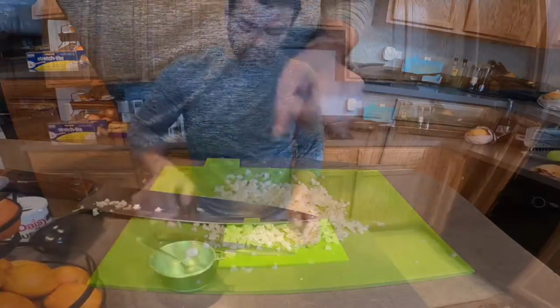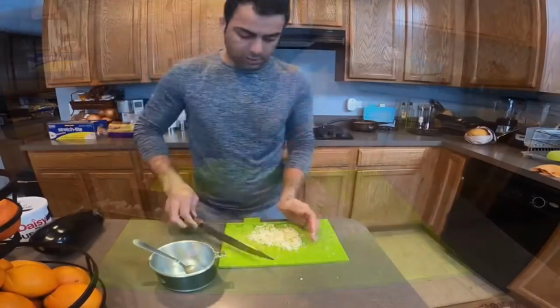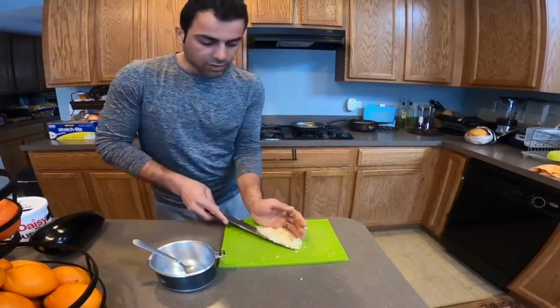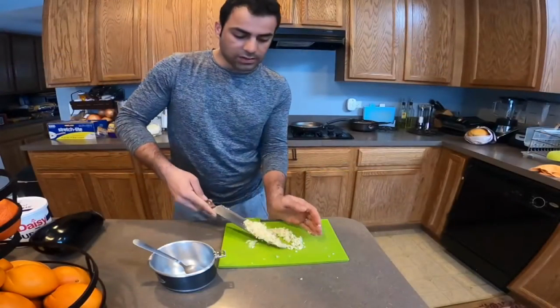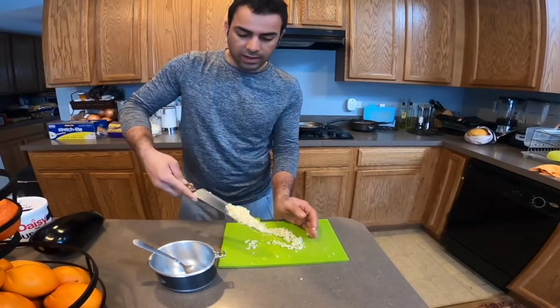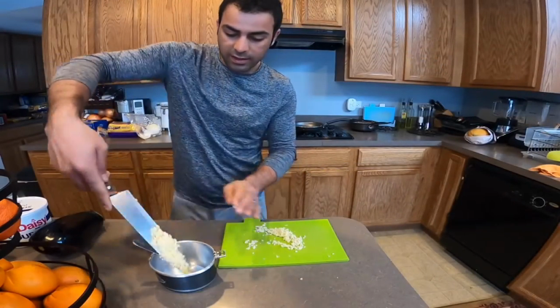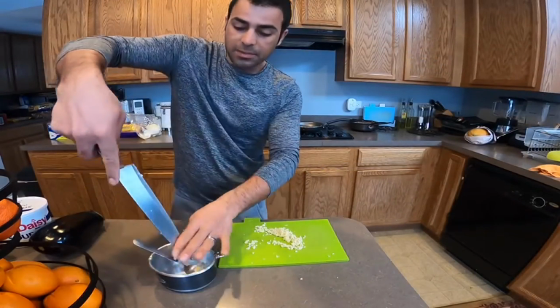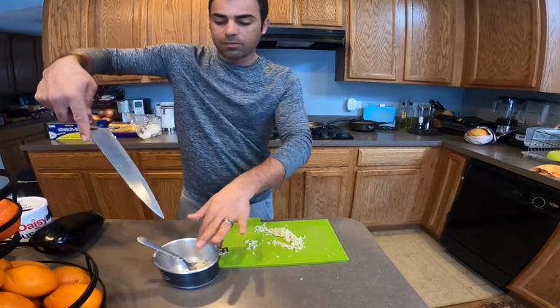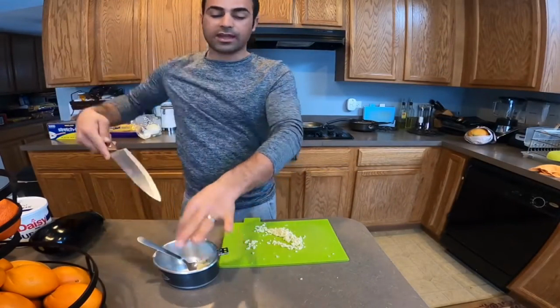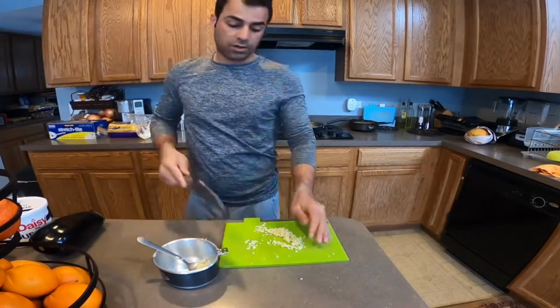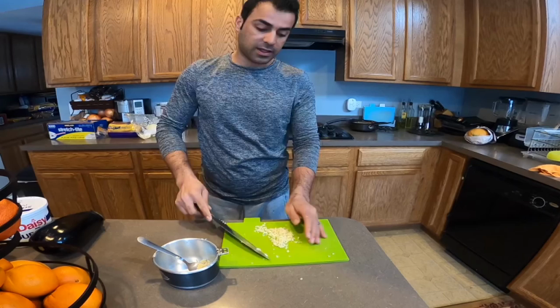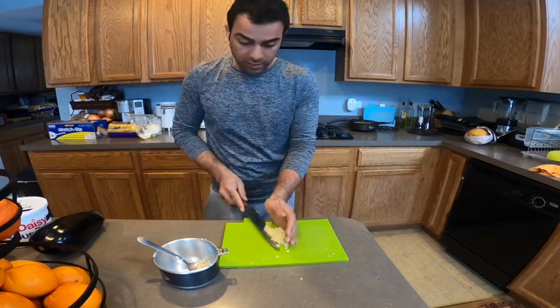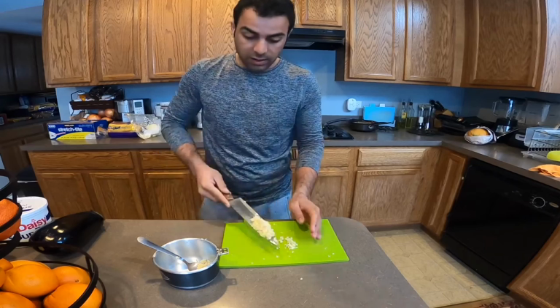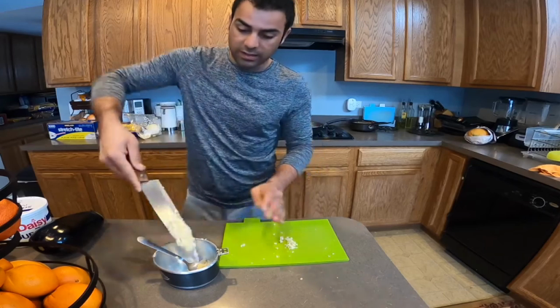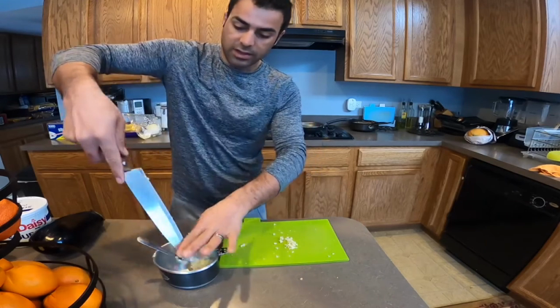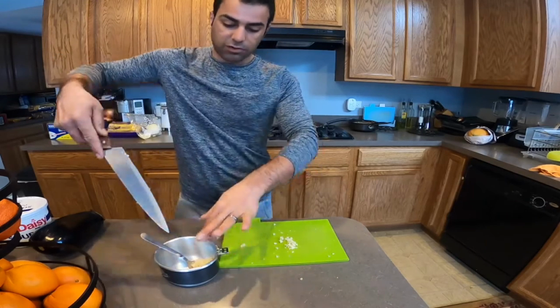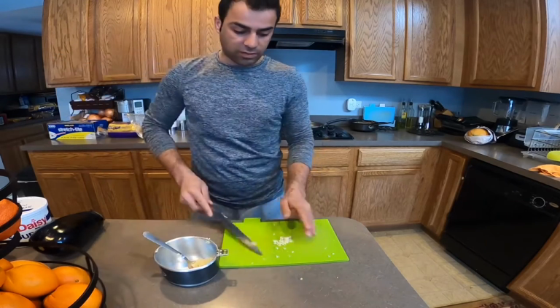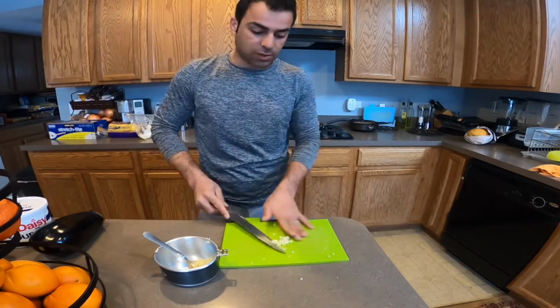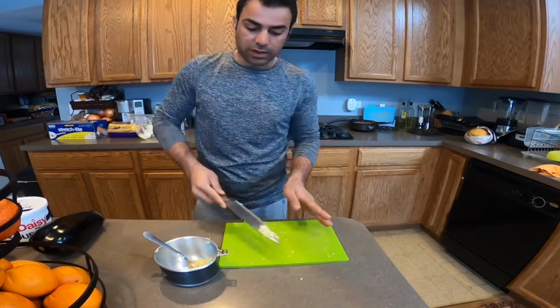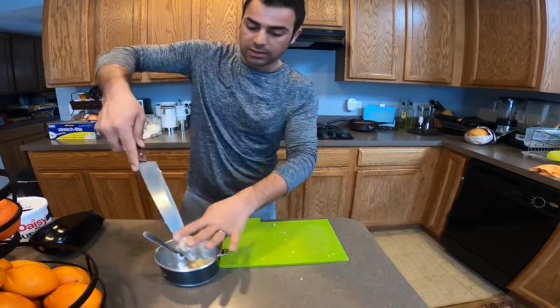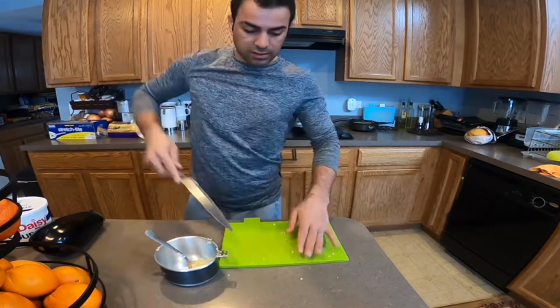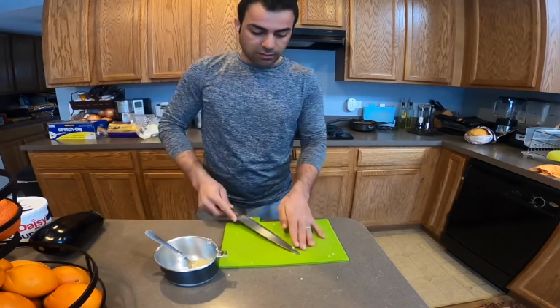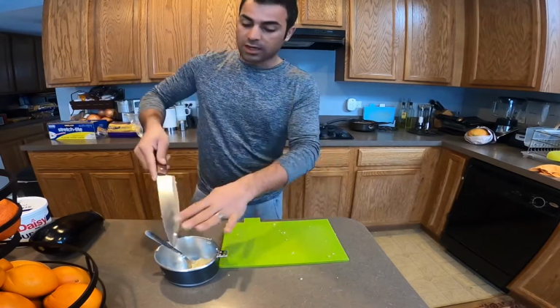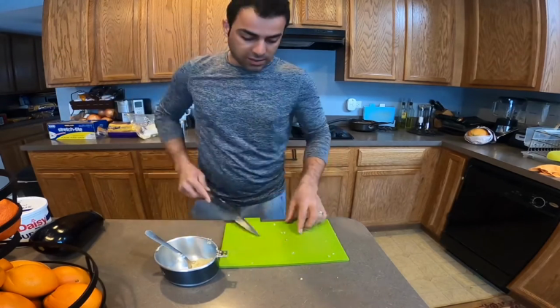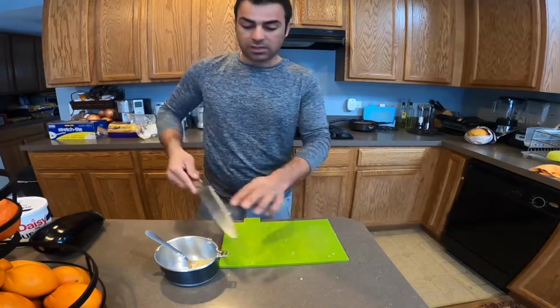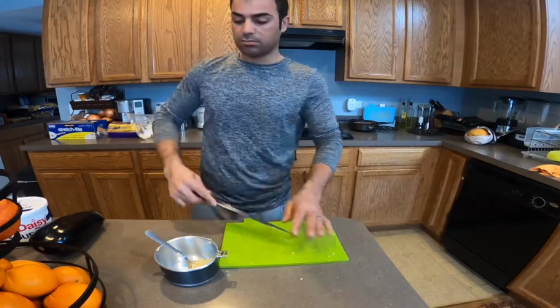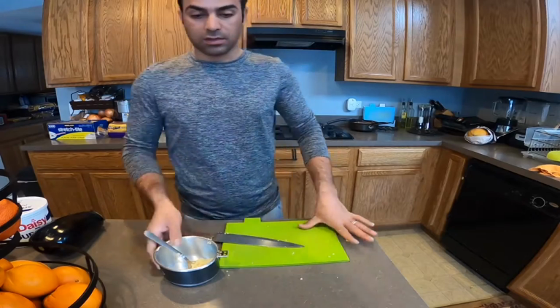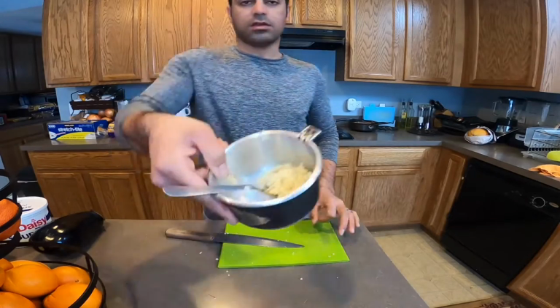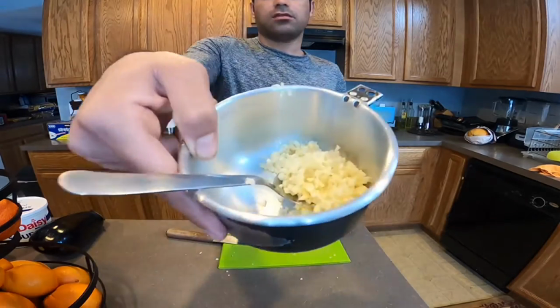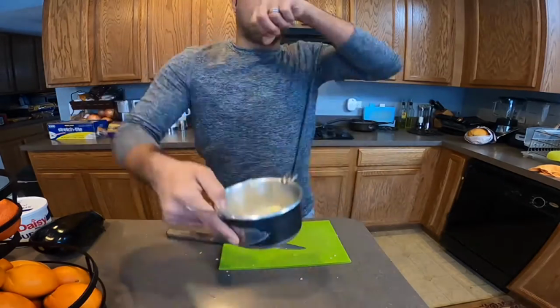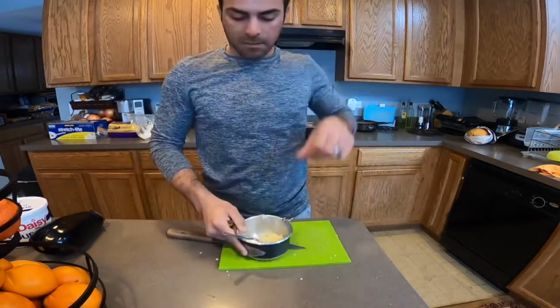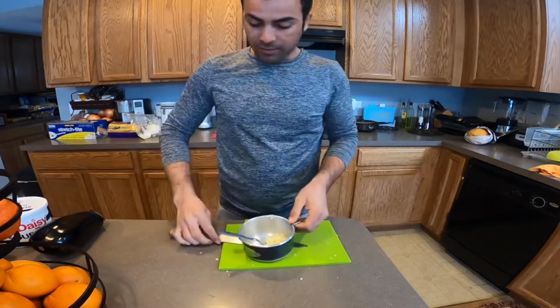I take all this garlic — it's up to you if you want to put a lot or a little. I'm also adding onion. I'm putting a lot. For me it's not a lot, but some people think it is.